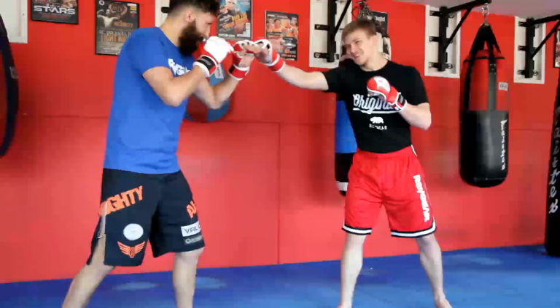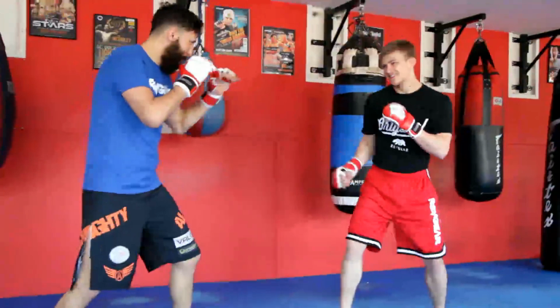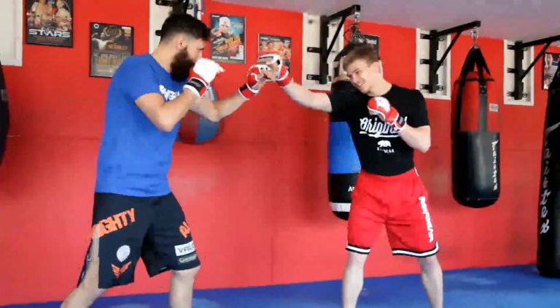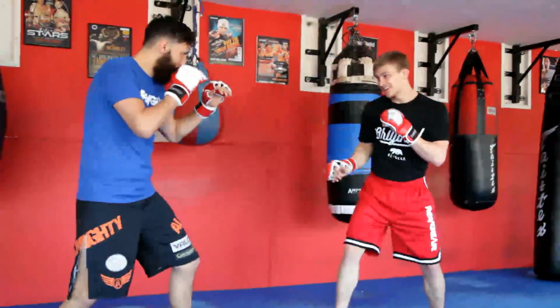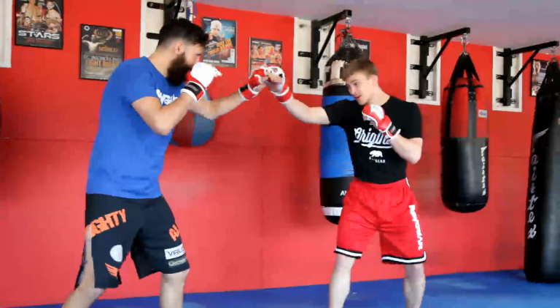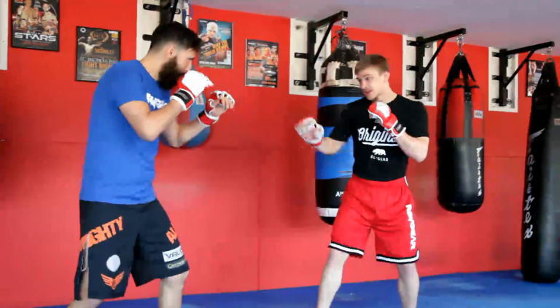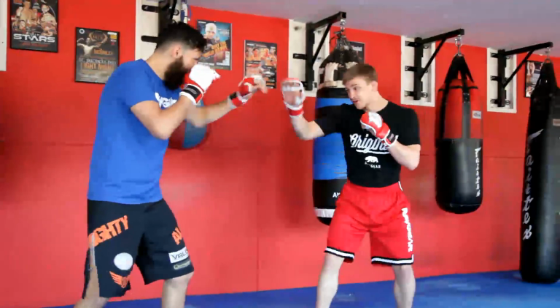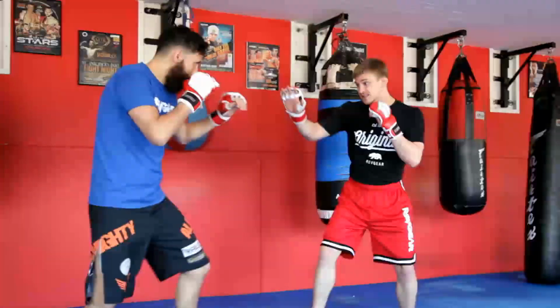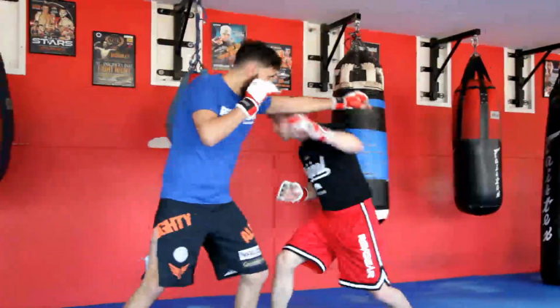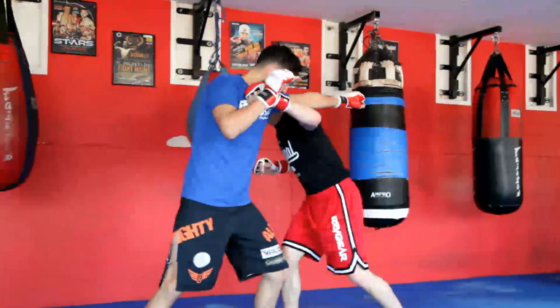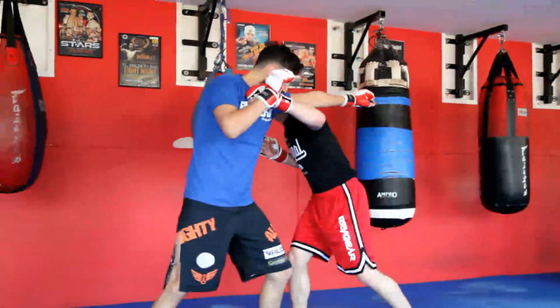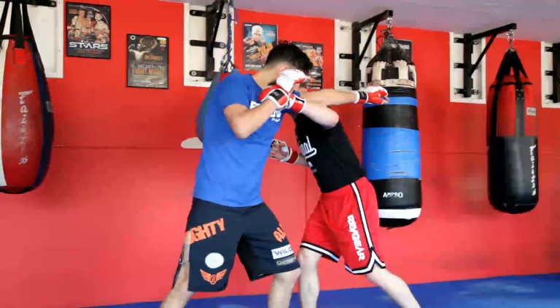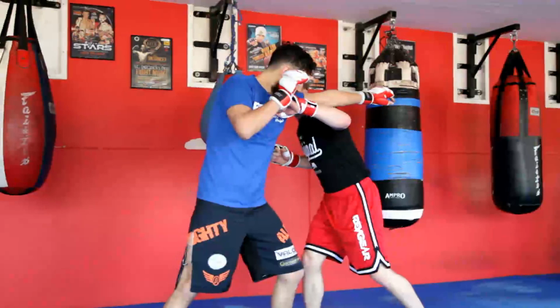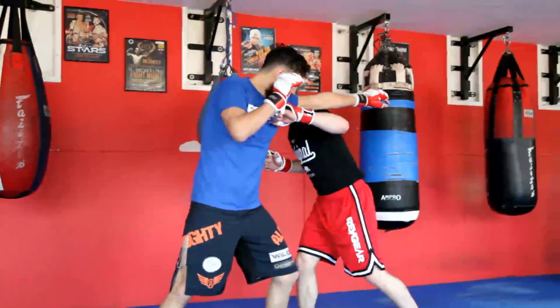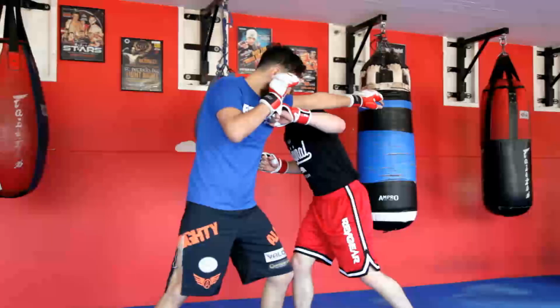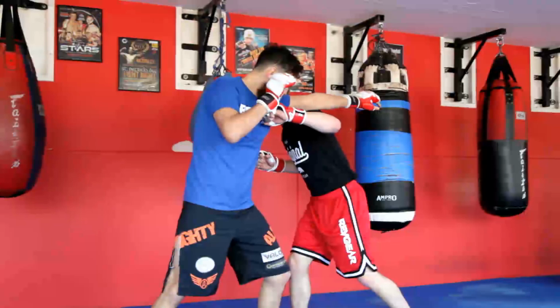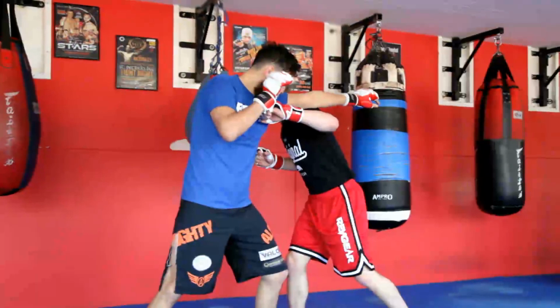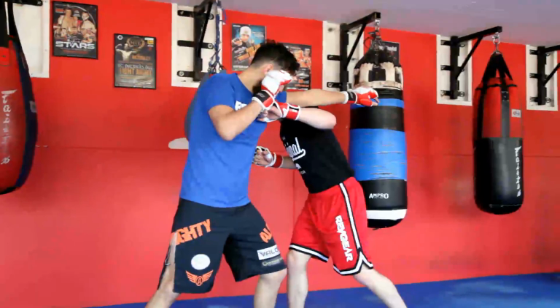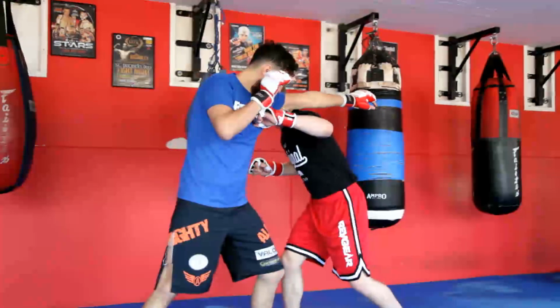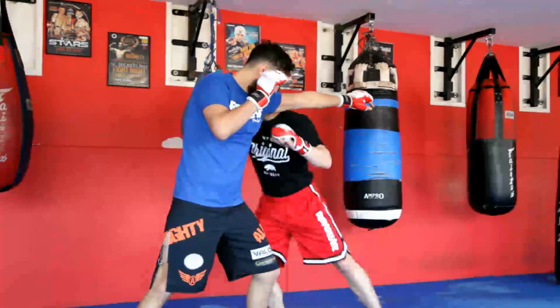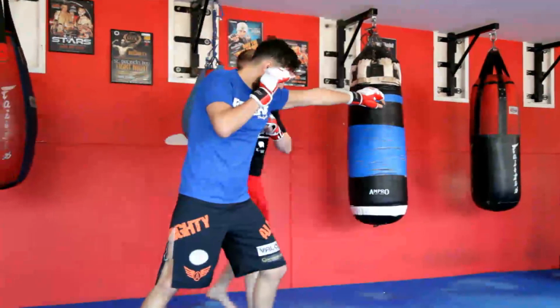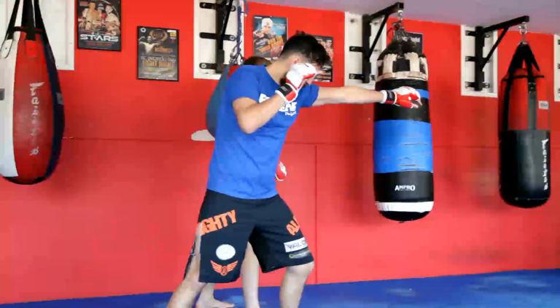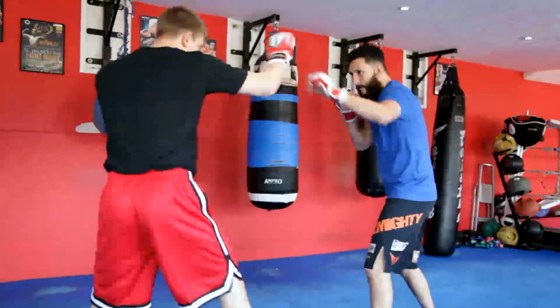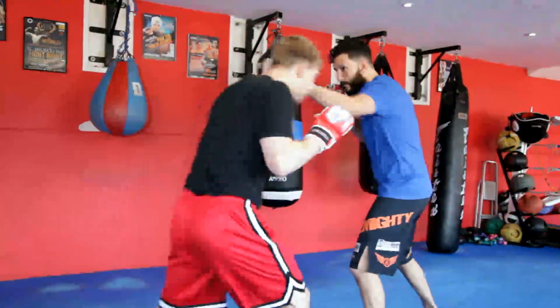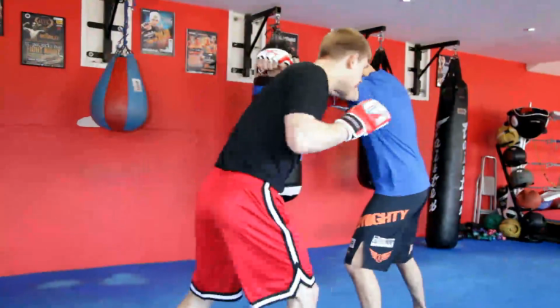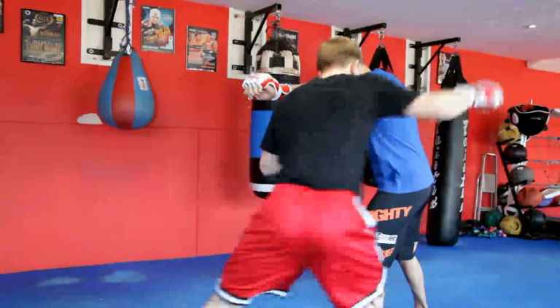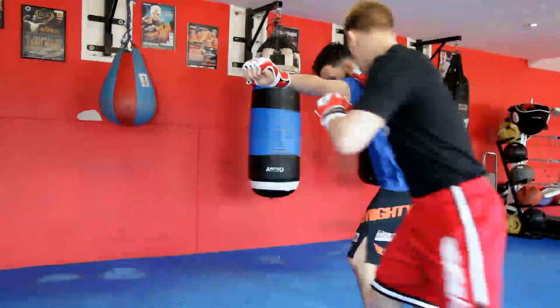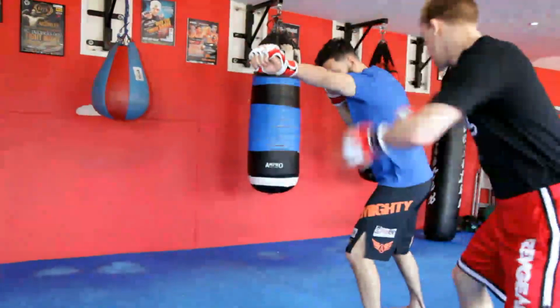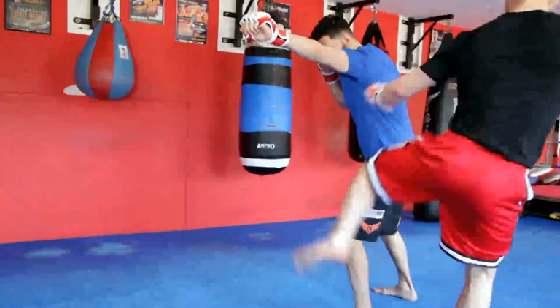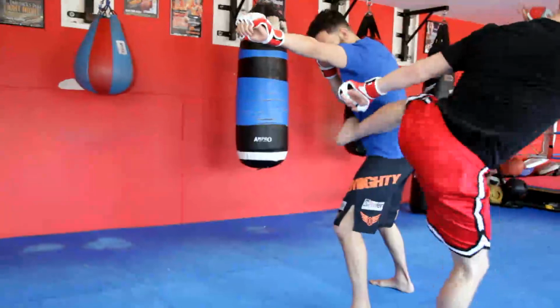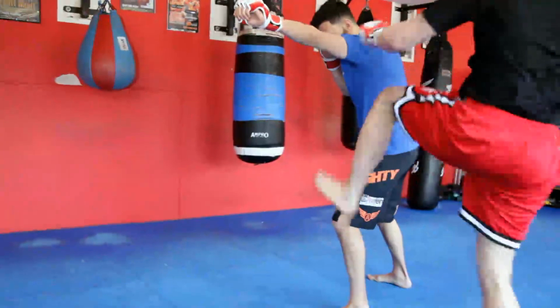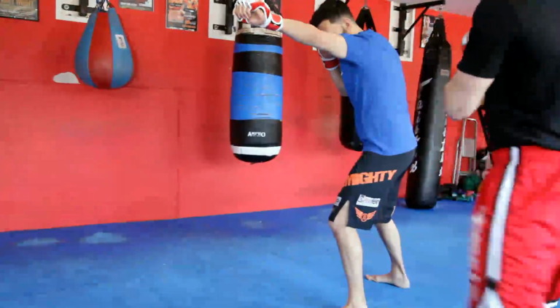So he'll jab, I'm baiting the jab, he fires his jab, and as he does, I'm just going to land my left hand right down the middle here, and I'm just going to pivot out to the outside and get this nice angle behind me.